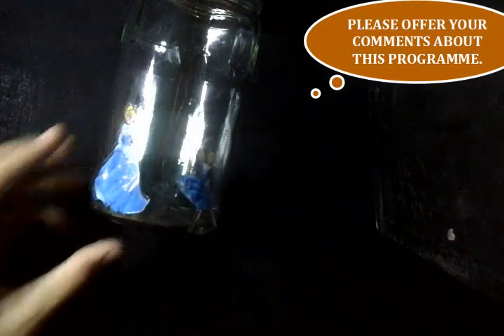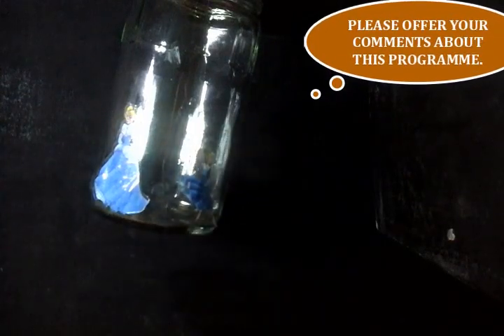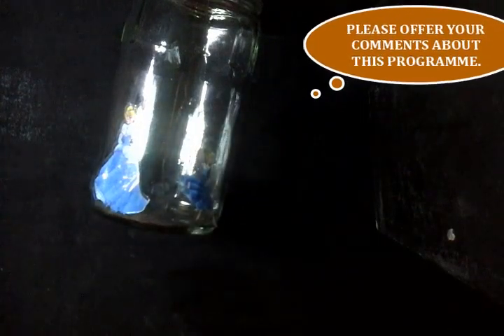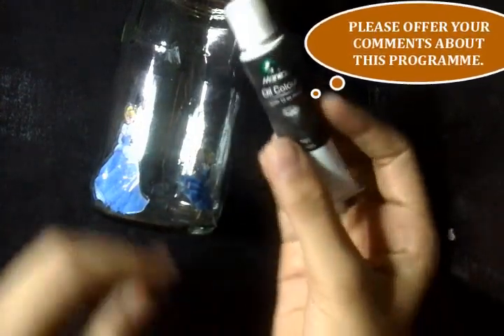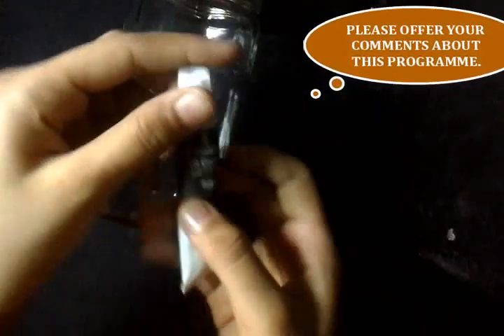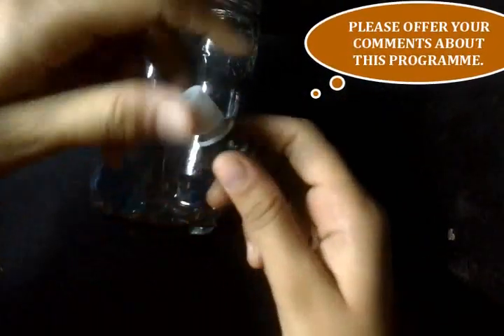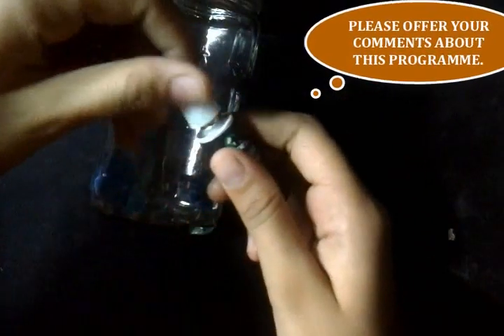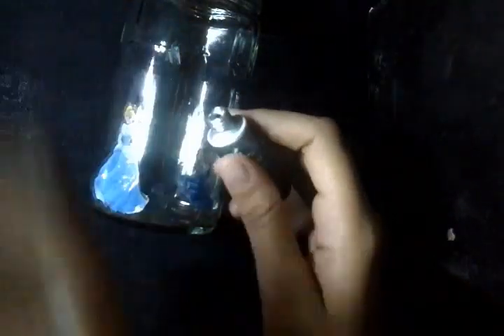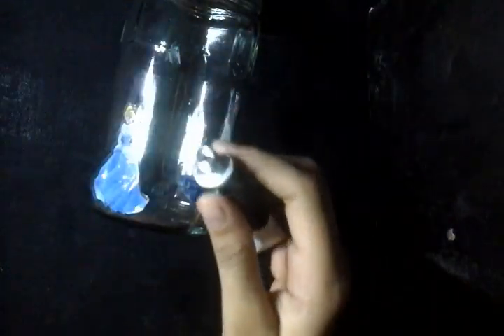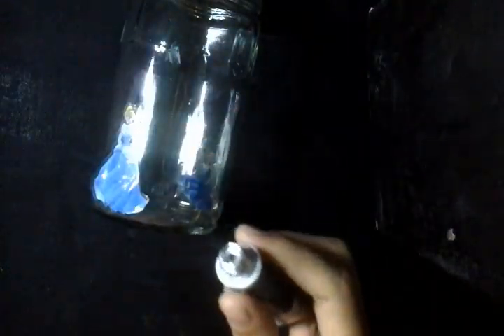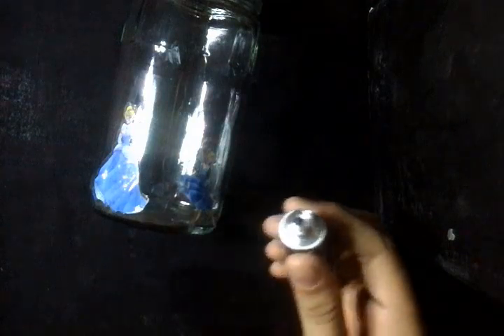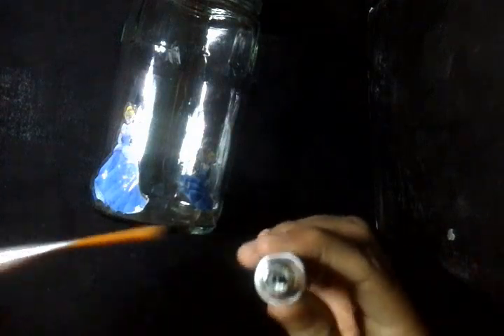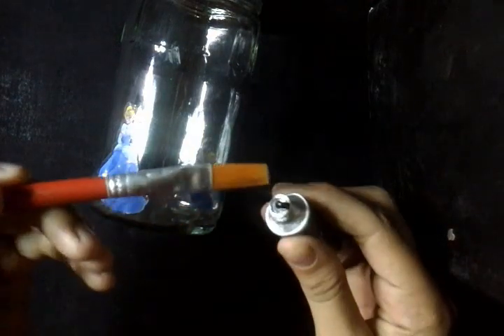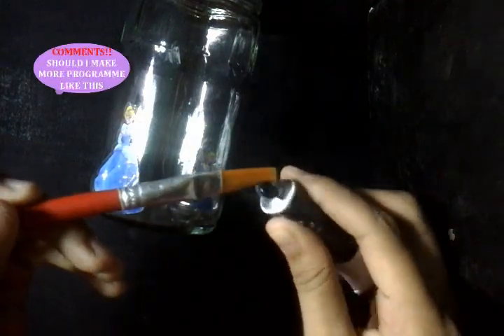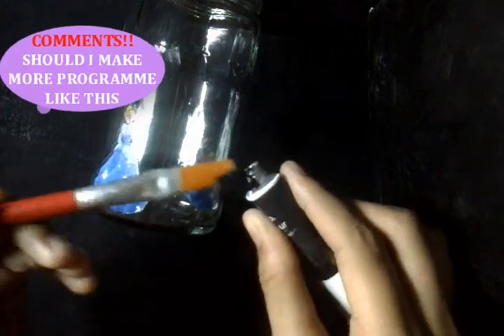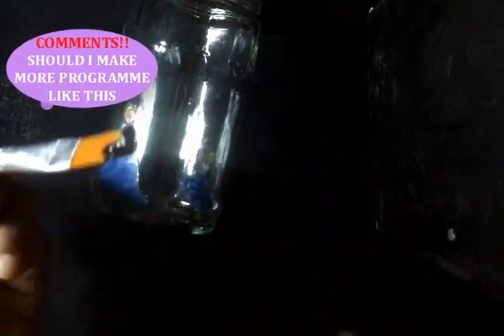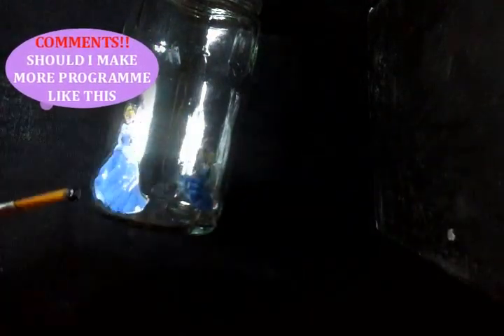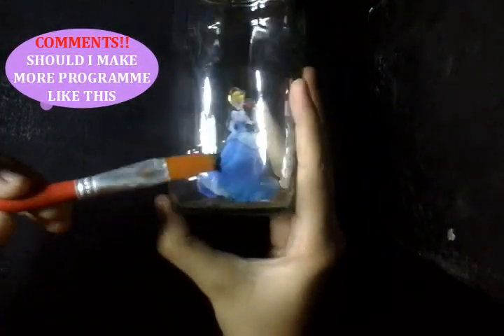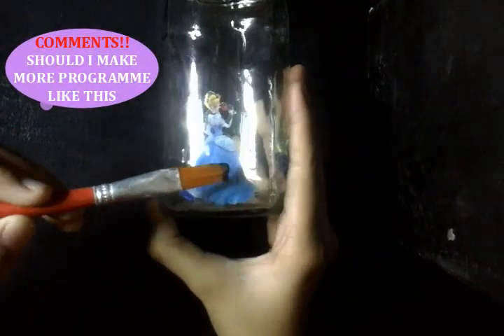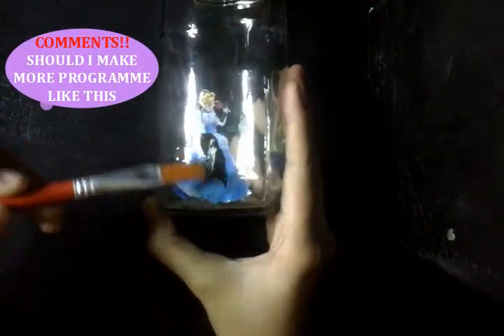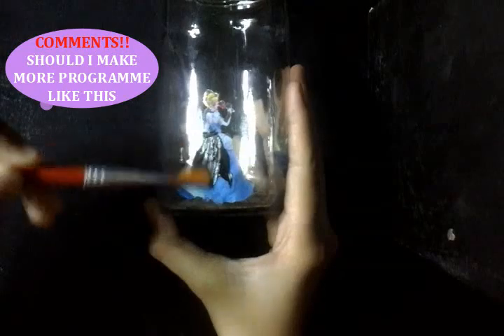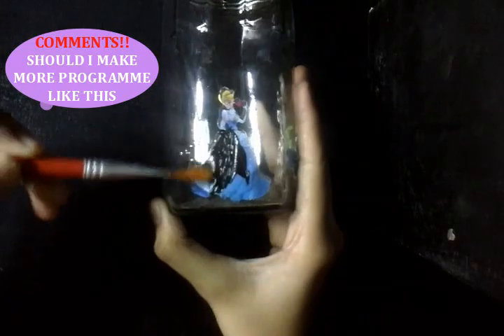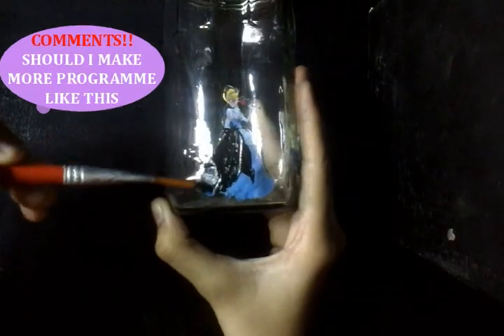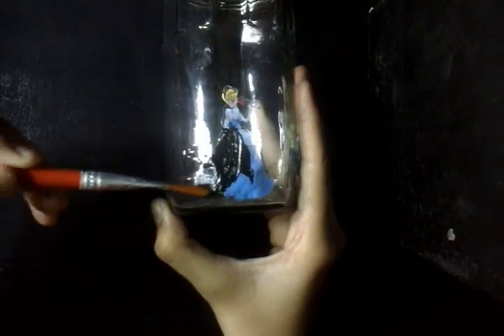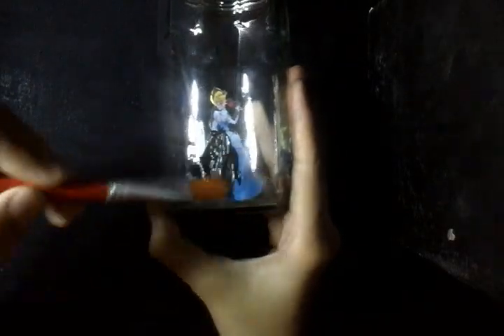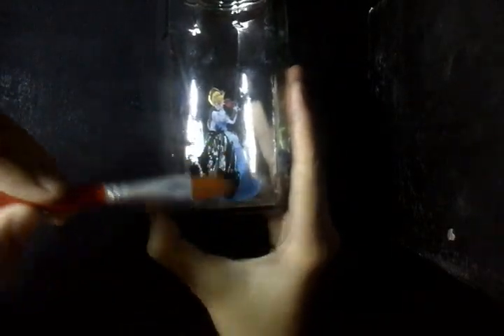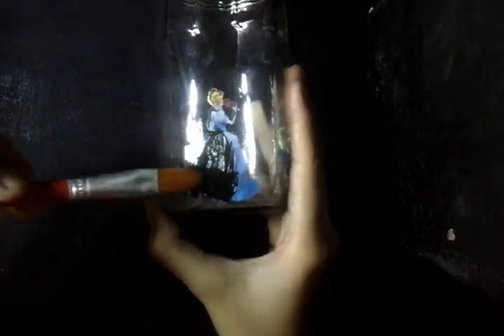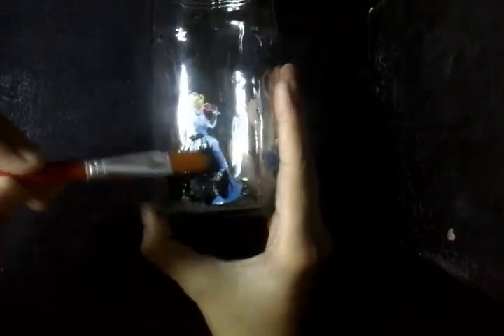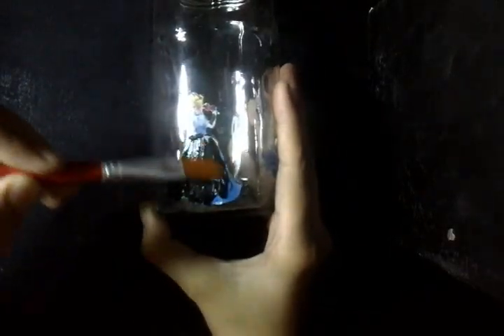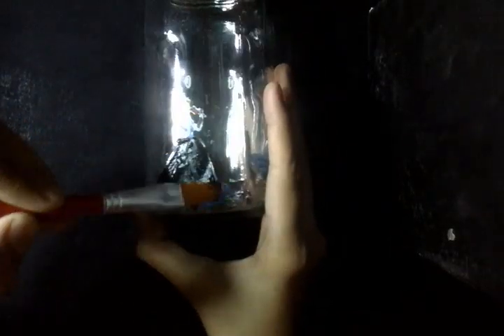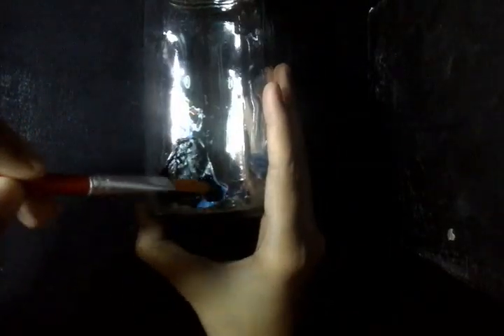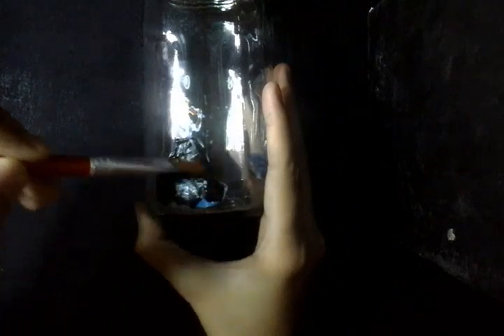Now I am using black color — you have to use only black color. I am using oil paint over here. You can even use acrylic paint. Just cover the sticker area with the black paint.